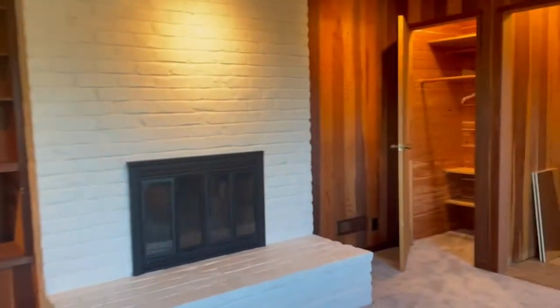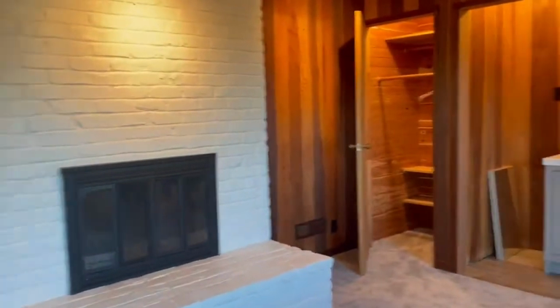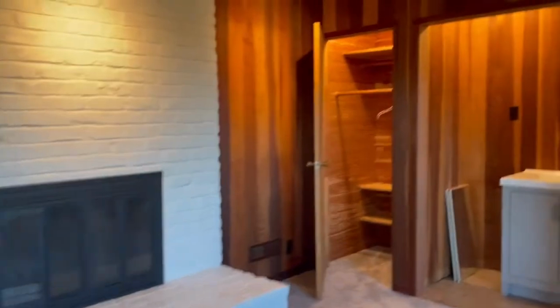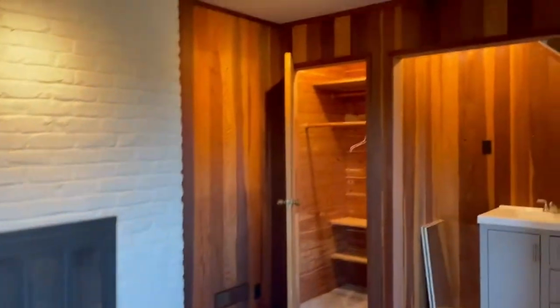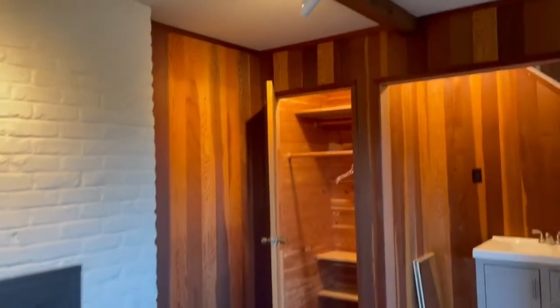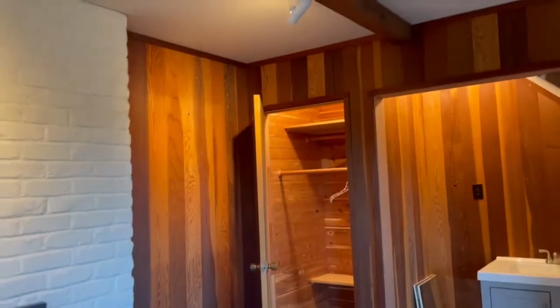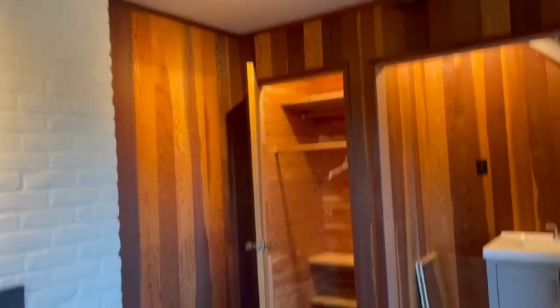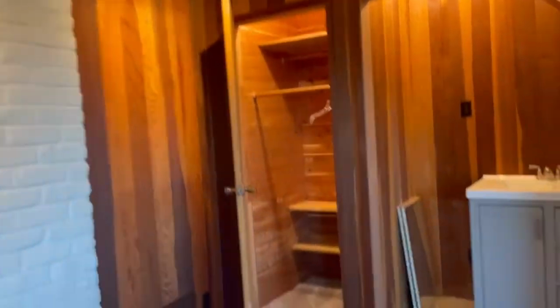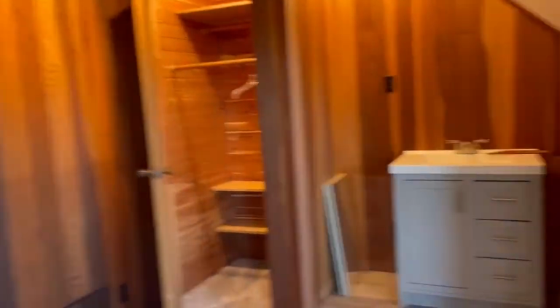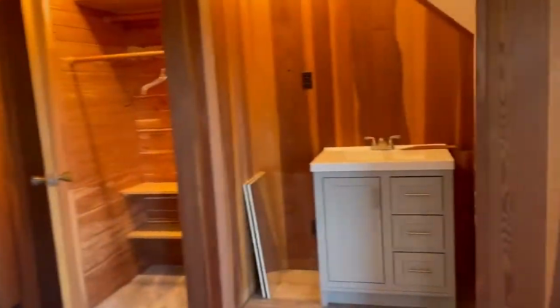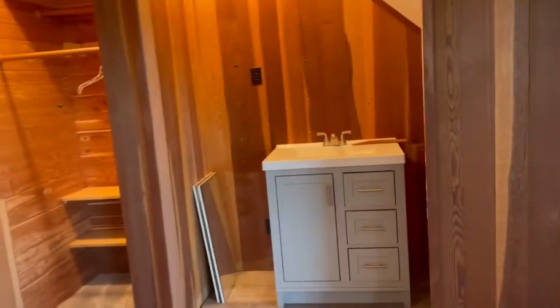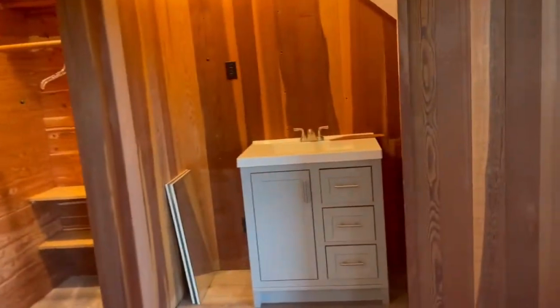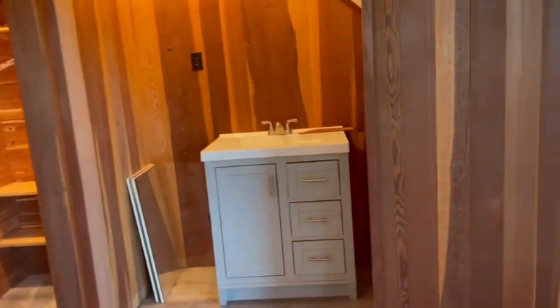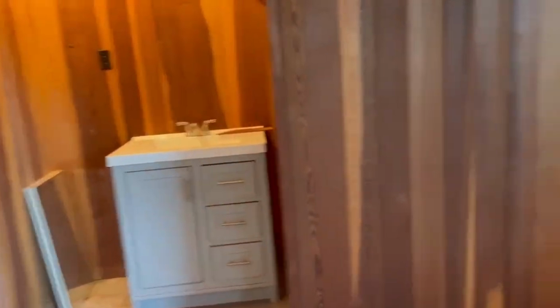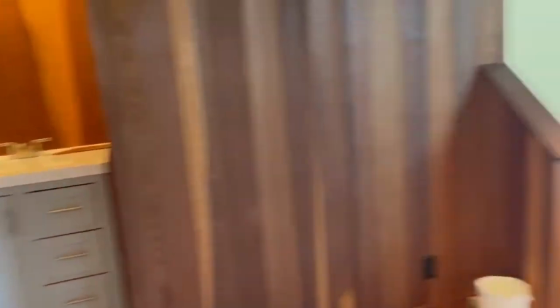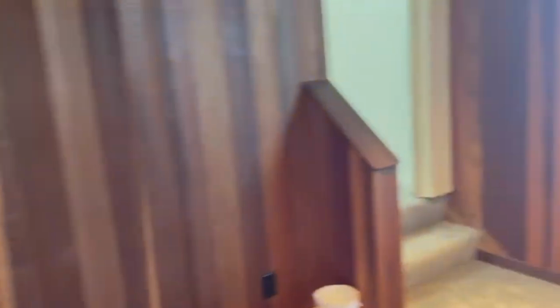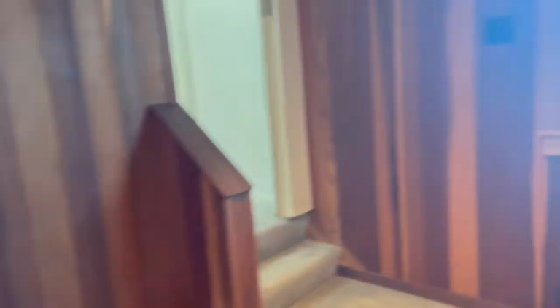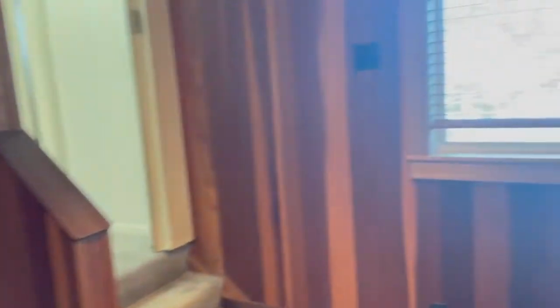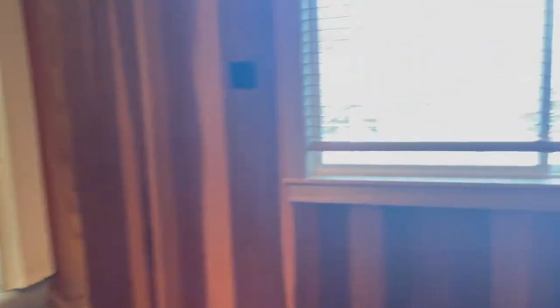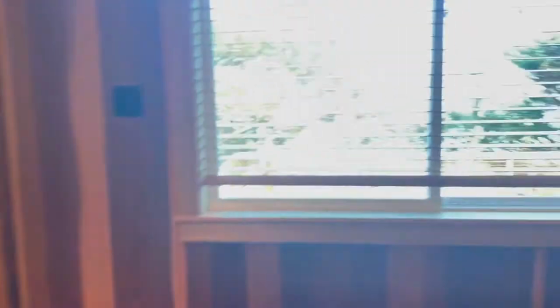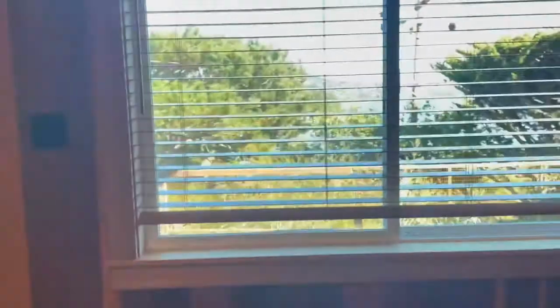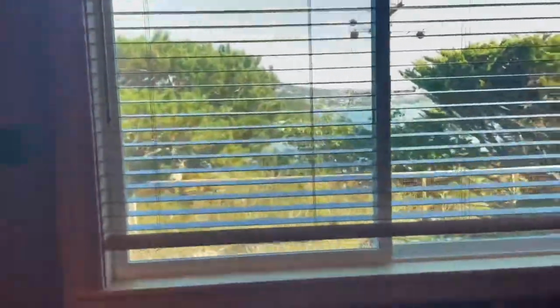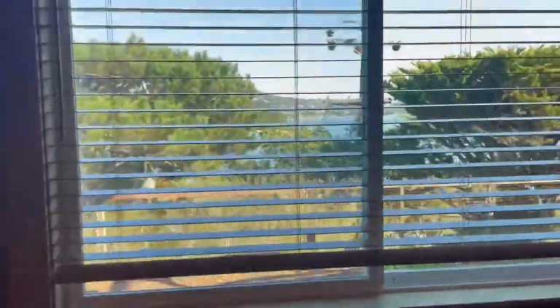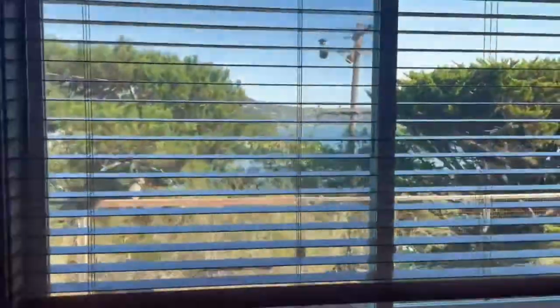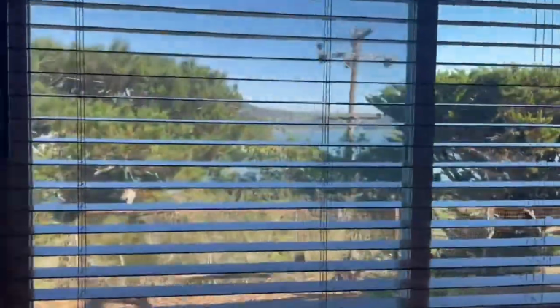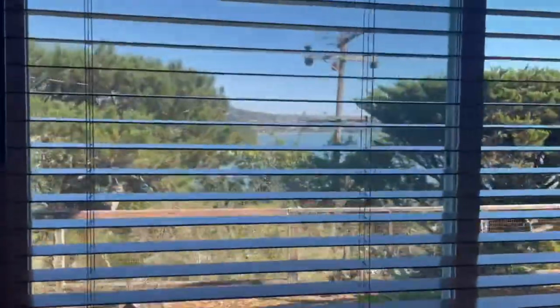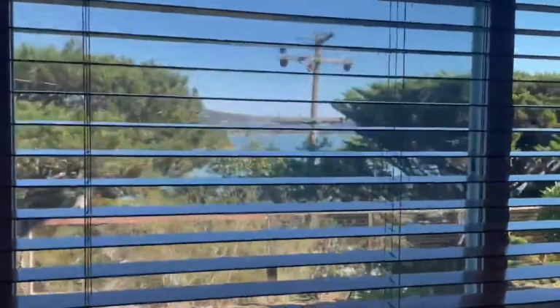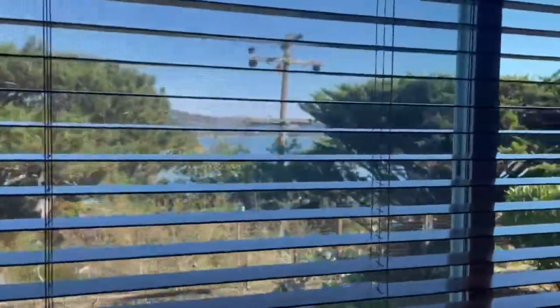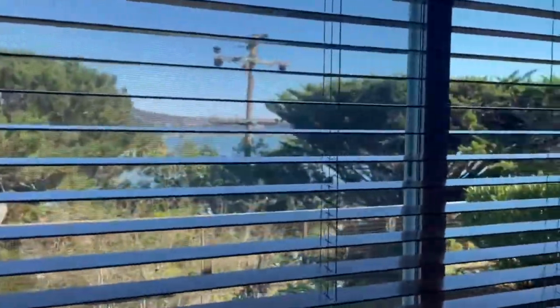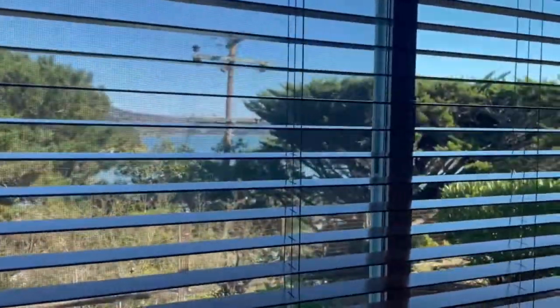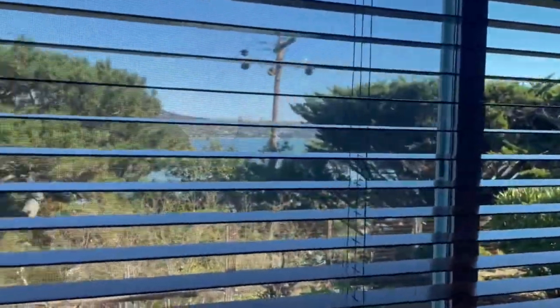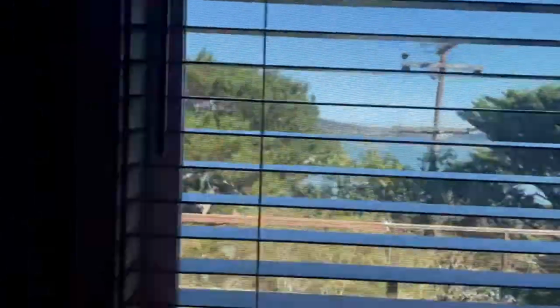There's a cedar-lined closet, a sink, and there are also views down here to the bay as well.